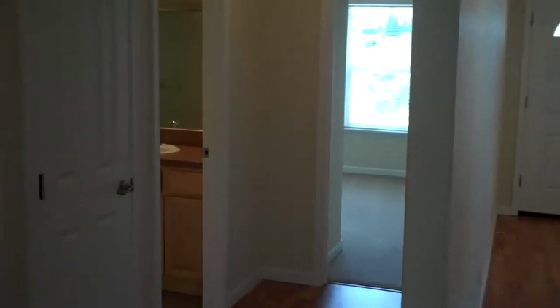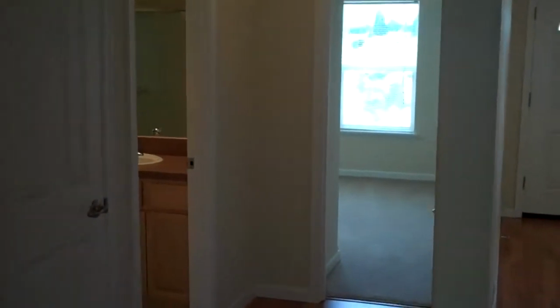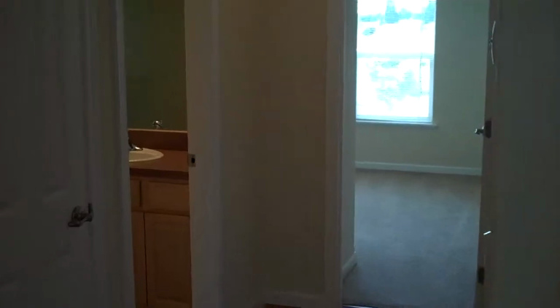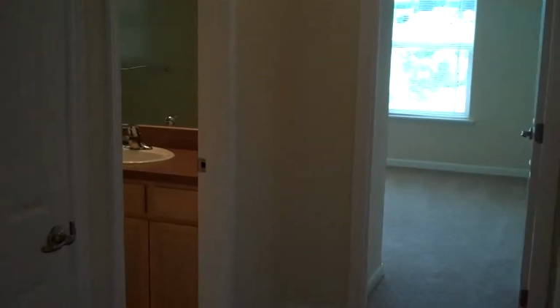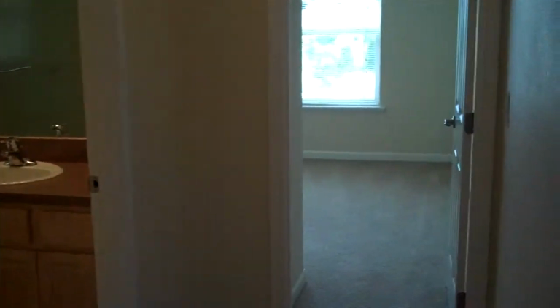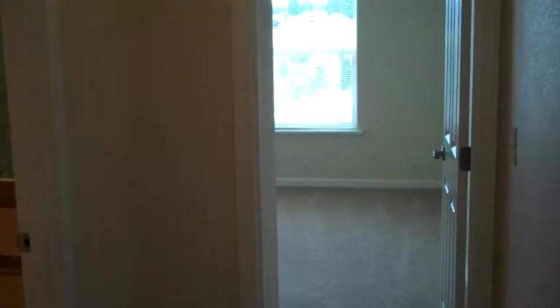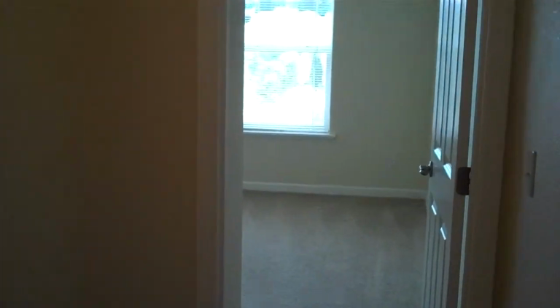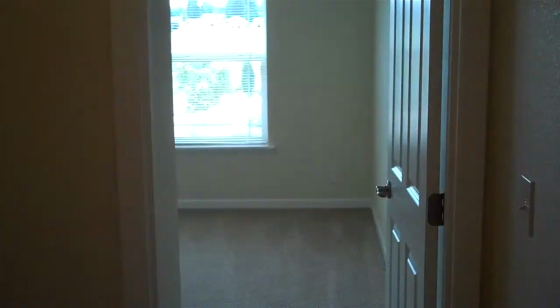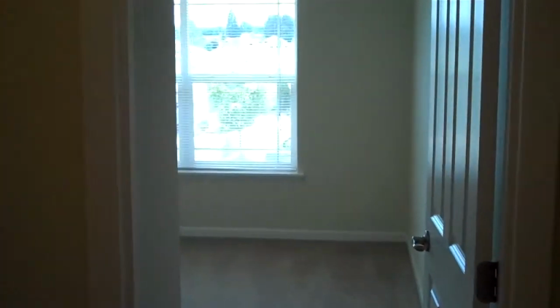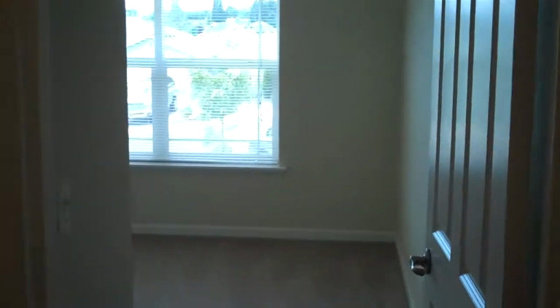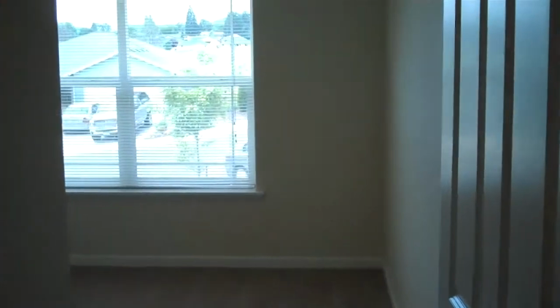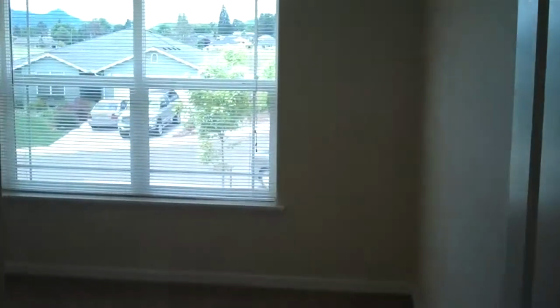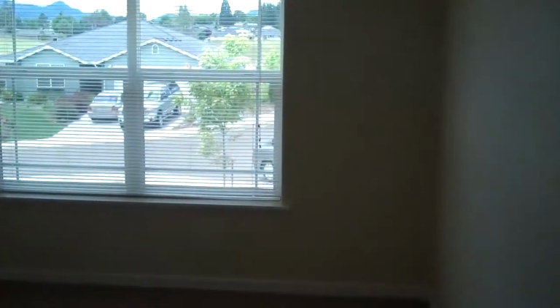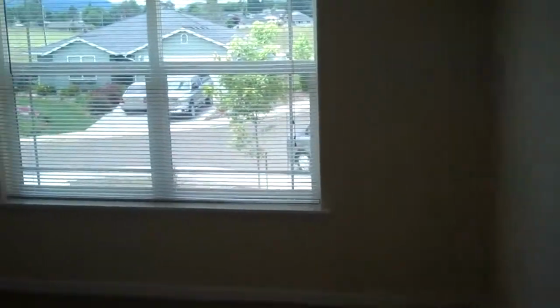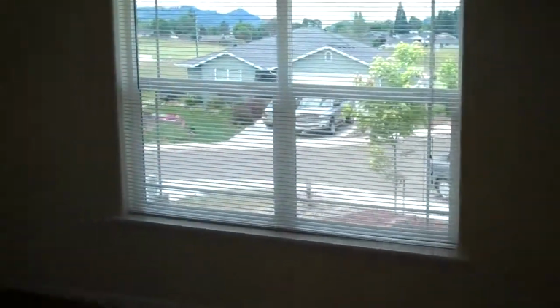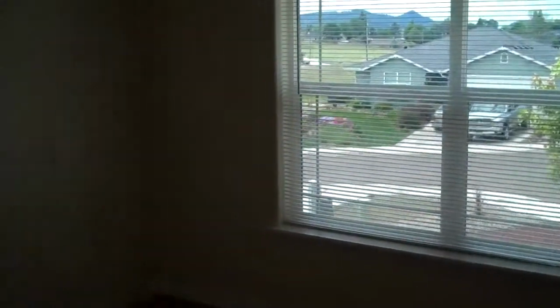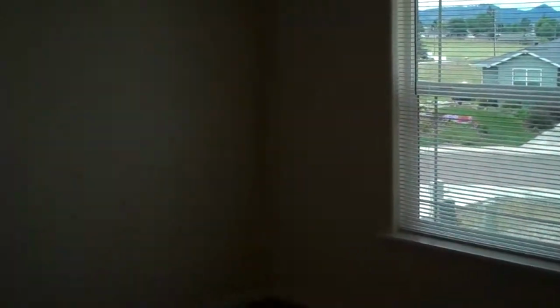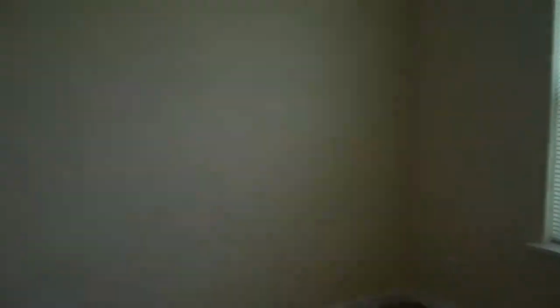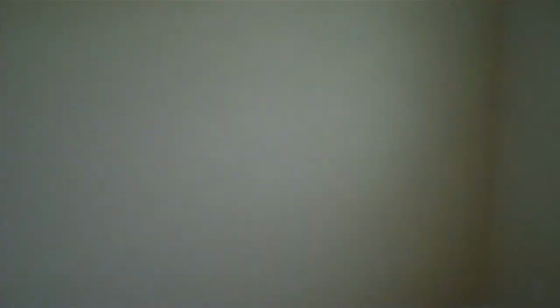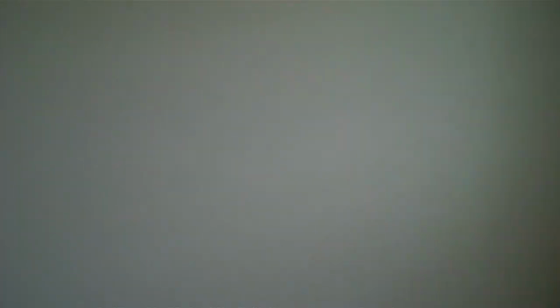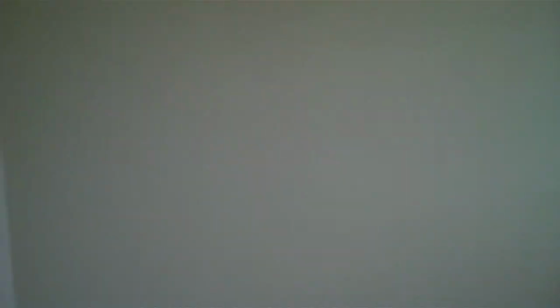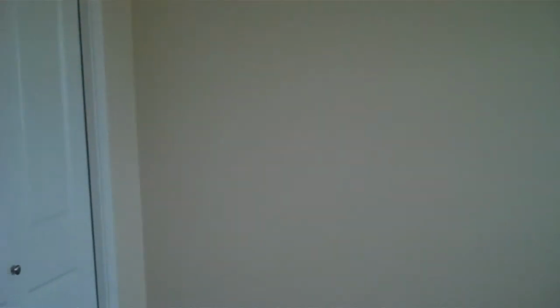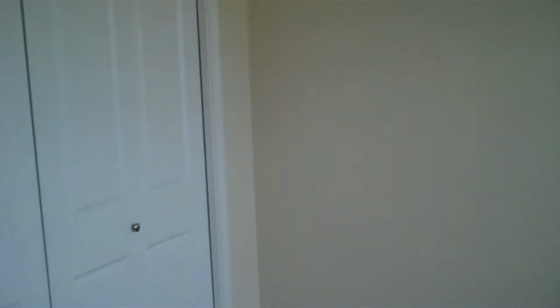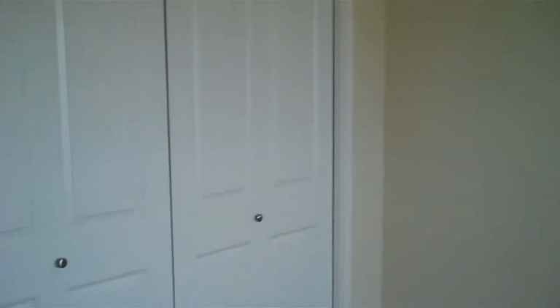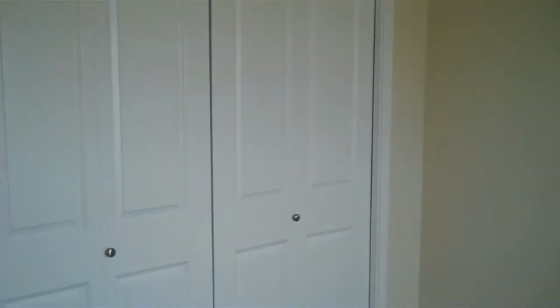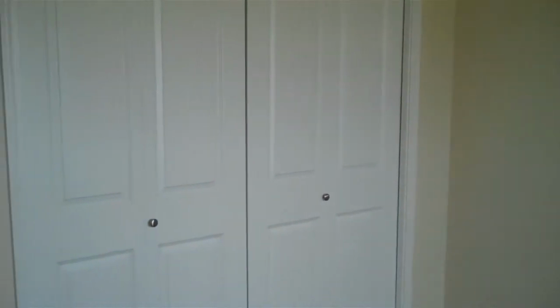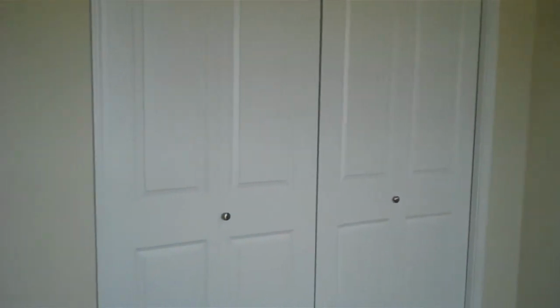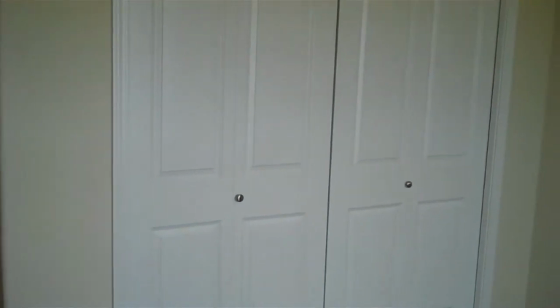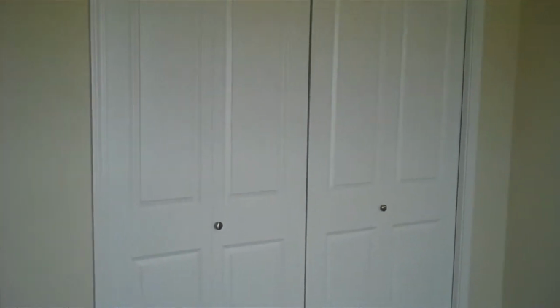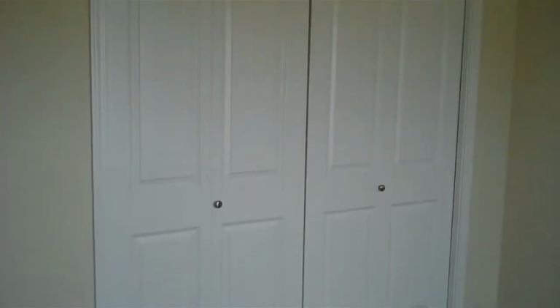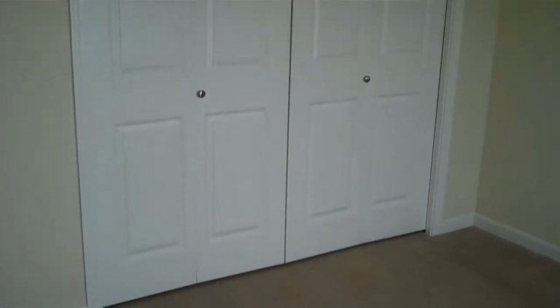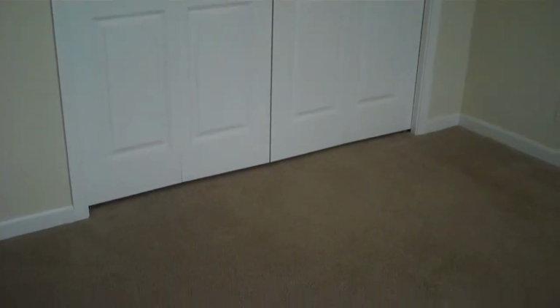As we continue on to the first bedroom, it's at the front of the house. It's approximately 12 by 12 and has carpeted flooring.